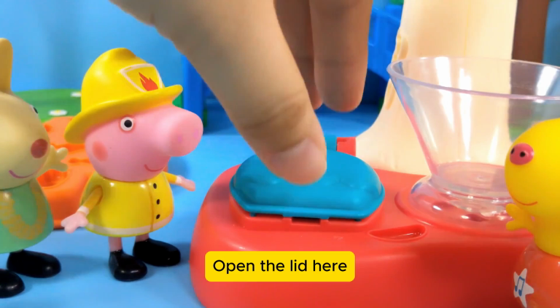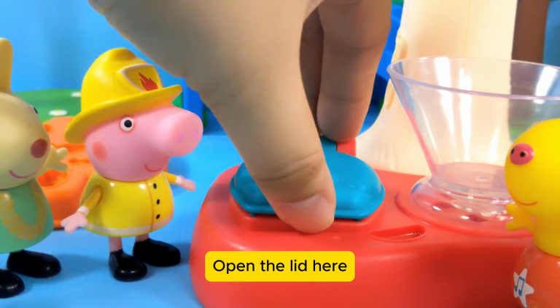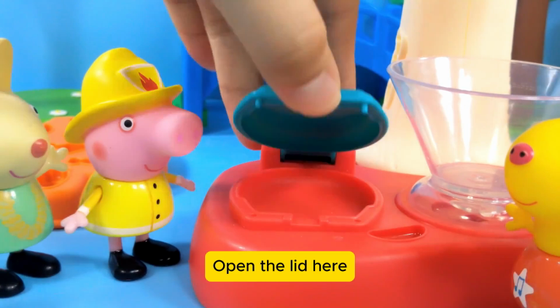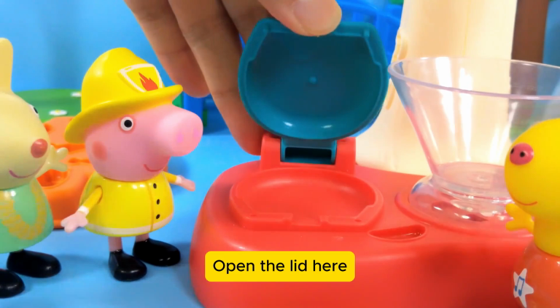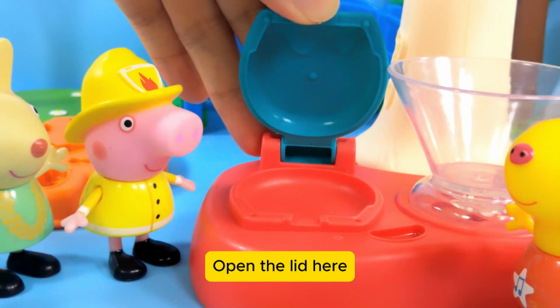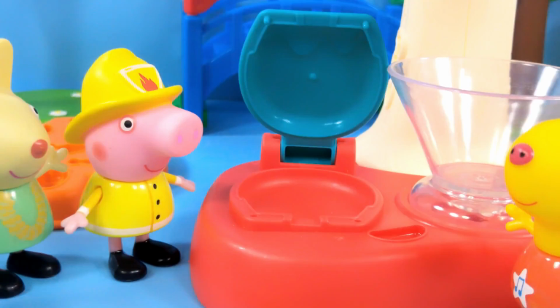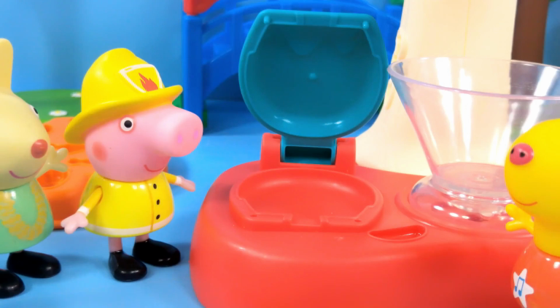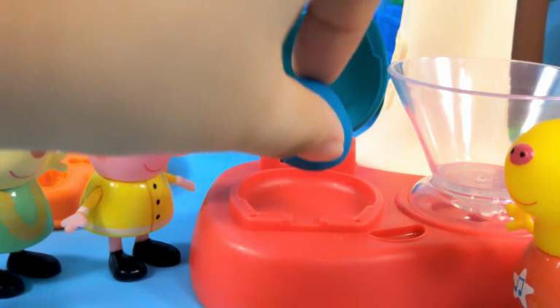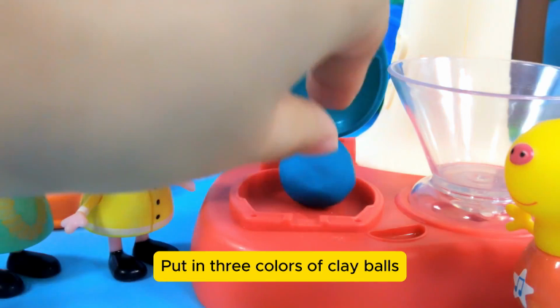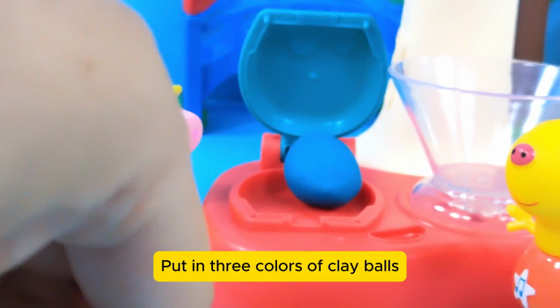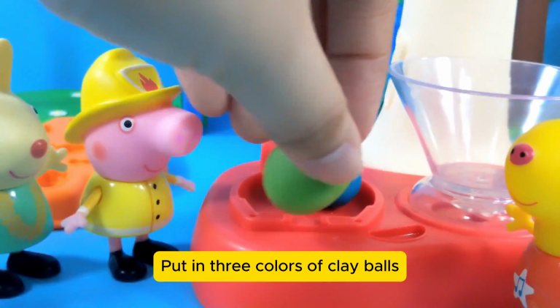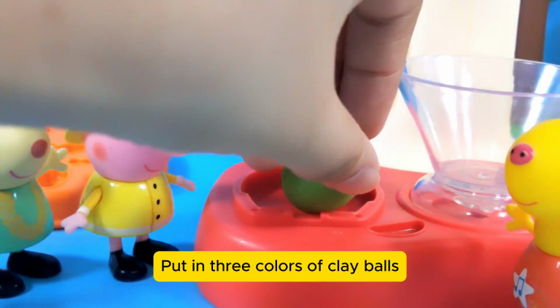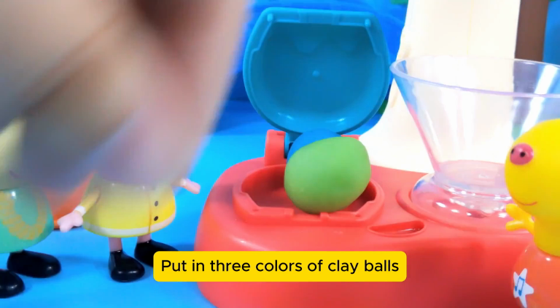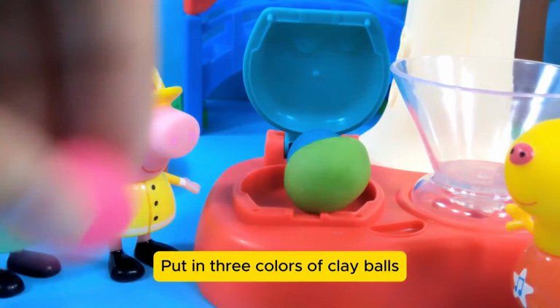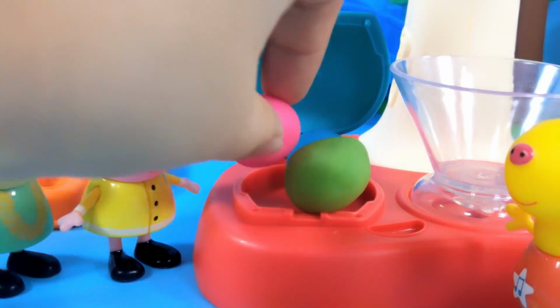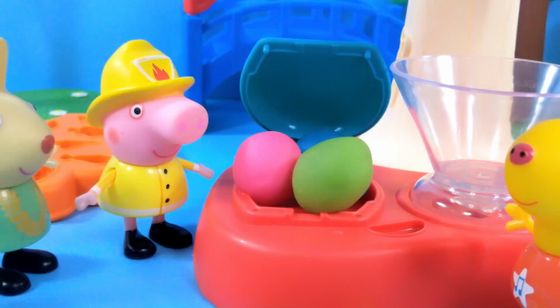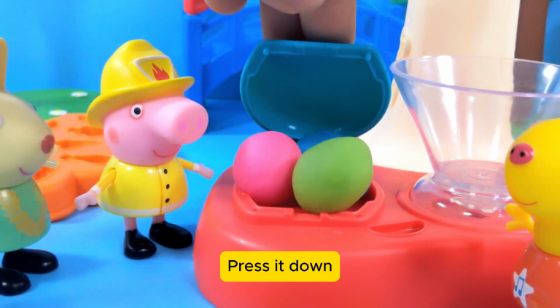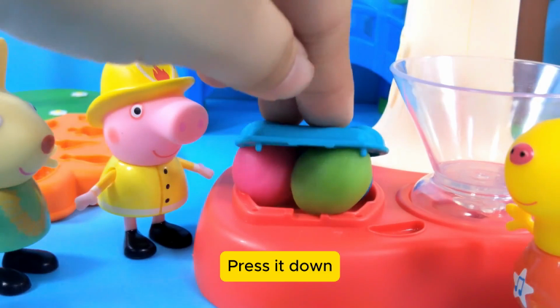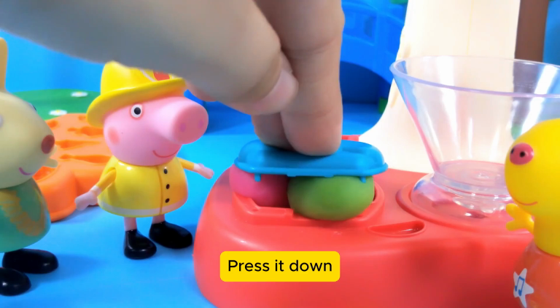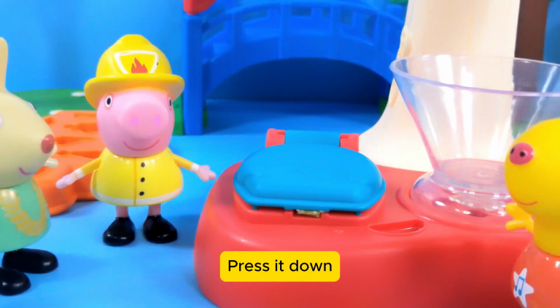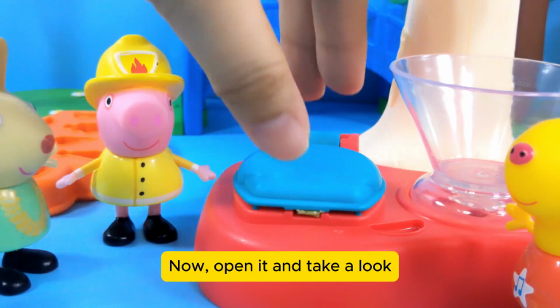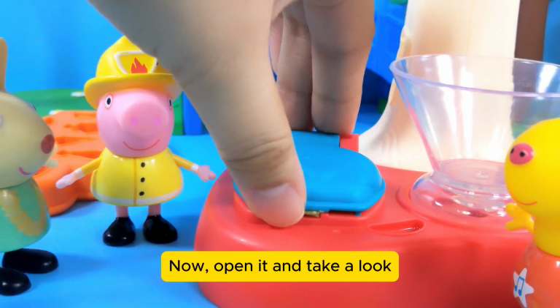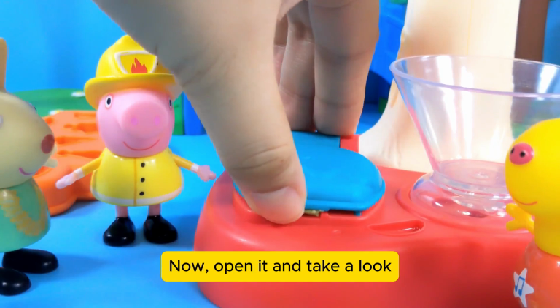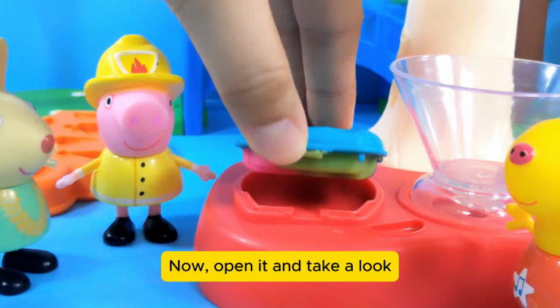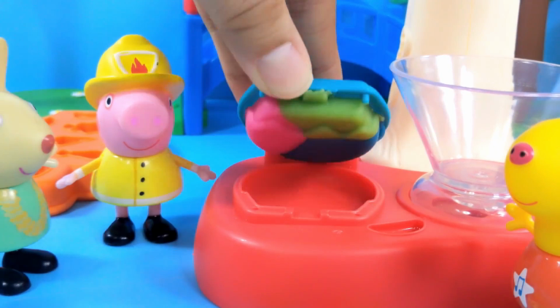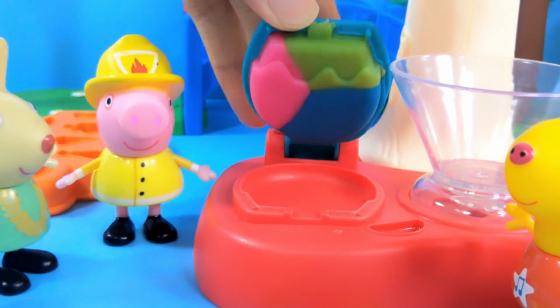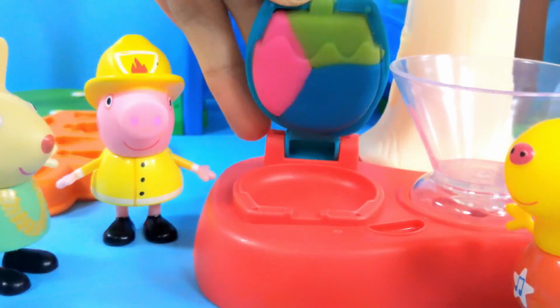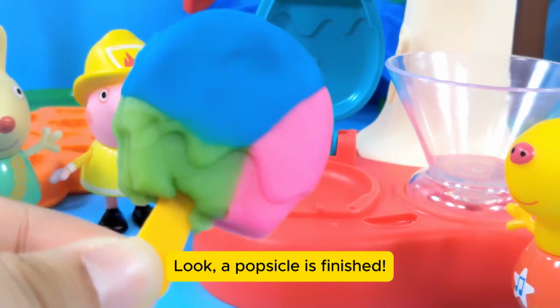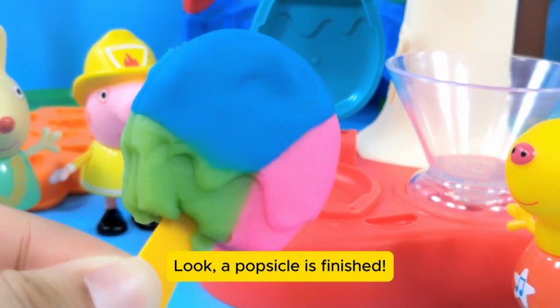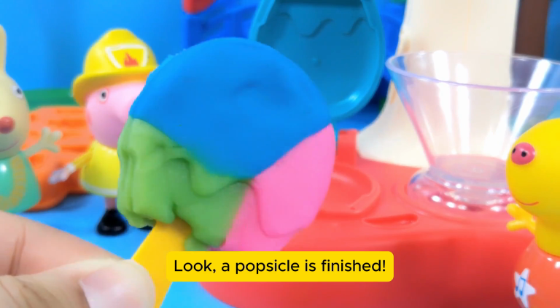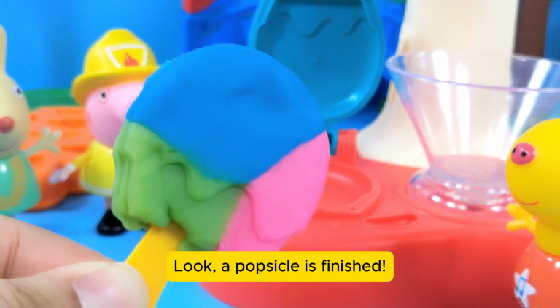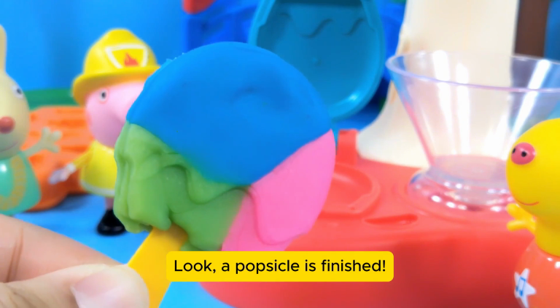Open the lid here. Put in three colors of clay balls and press it down. Now open it and take a look — a popsicle is finished!